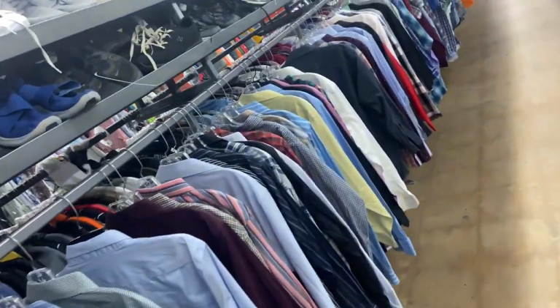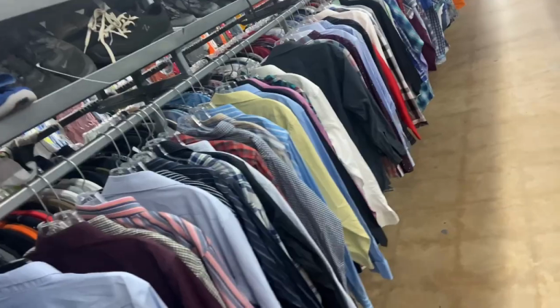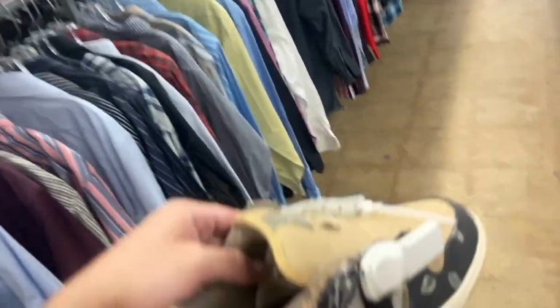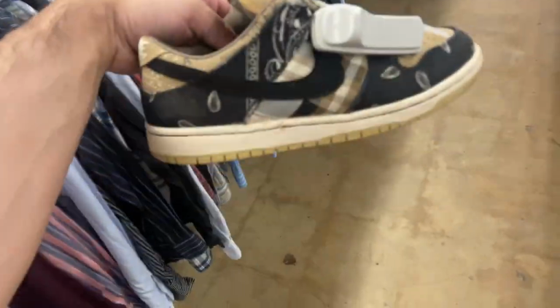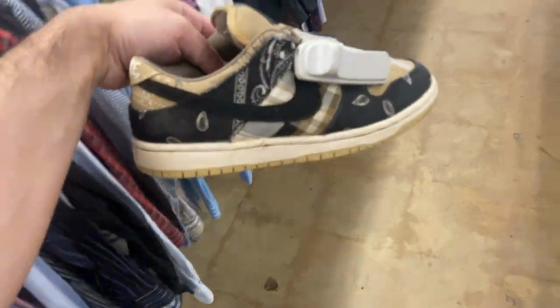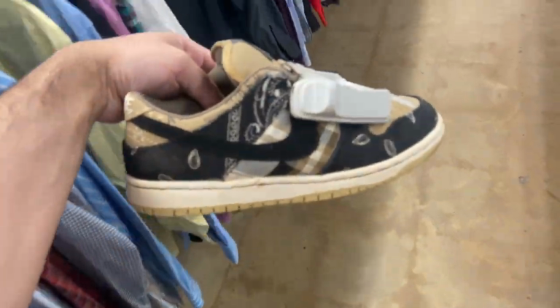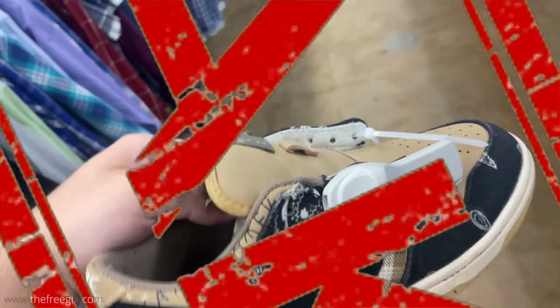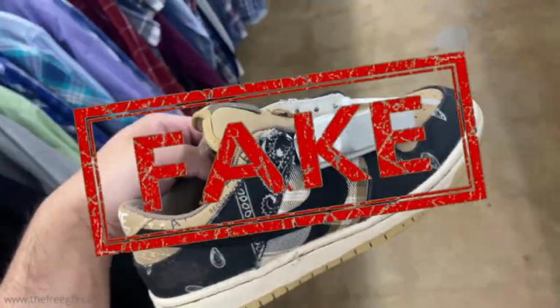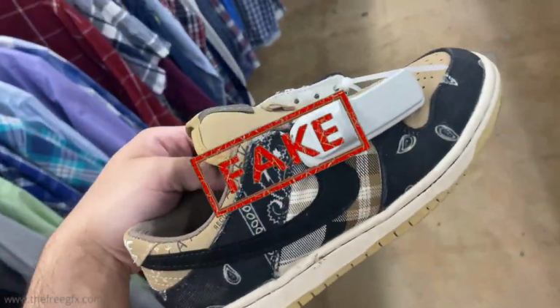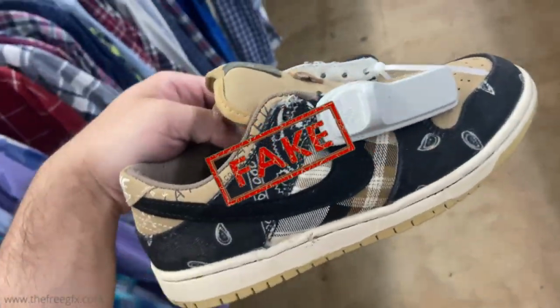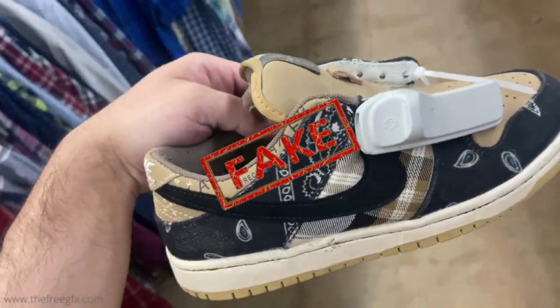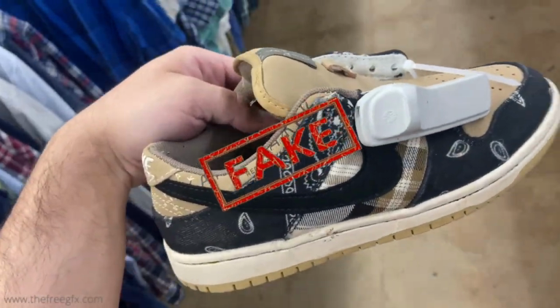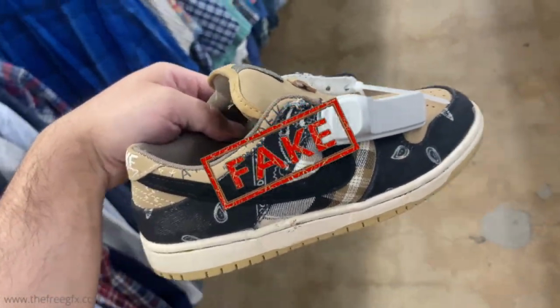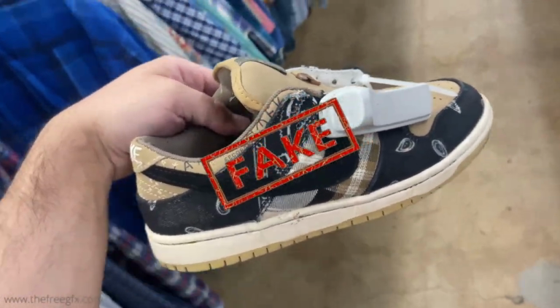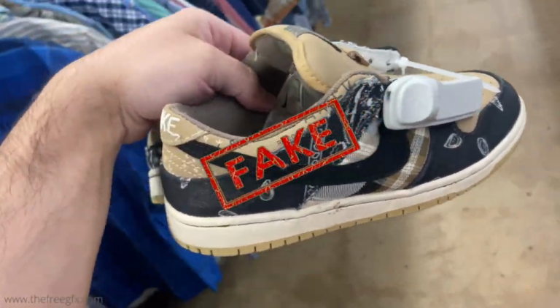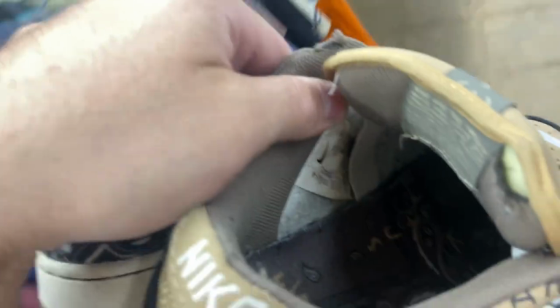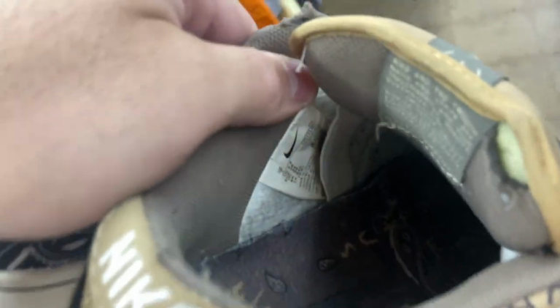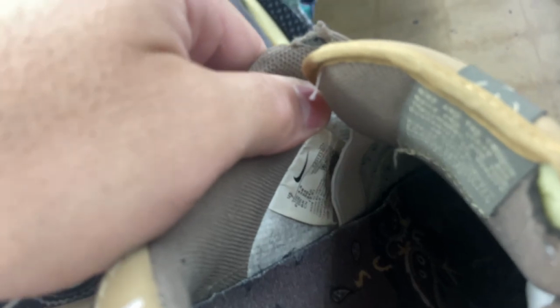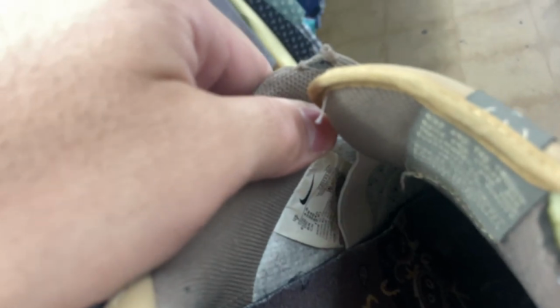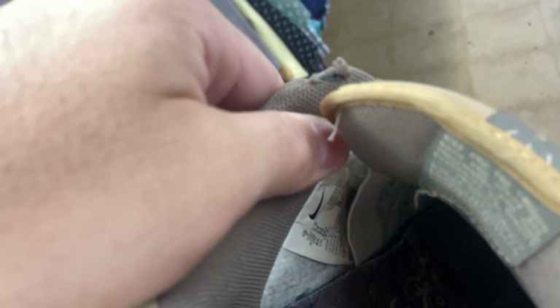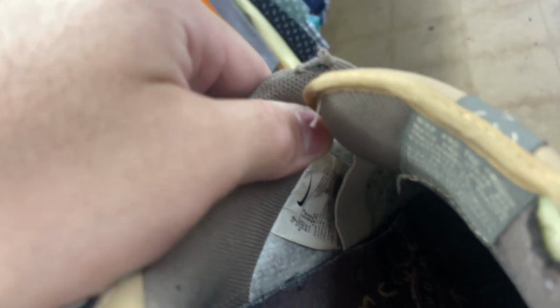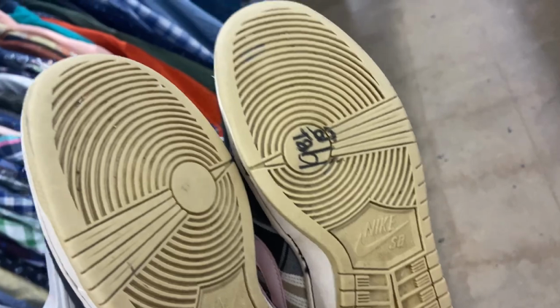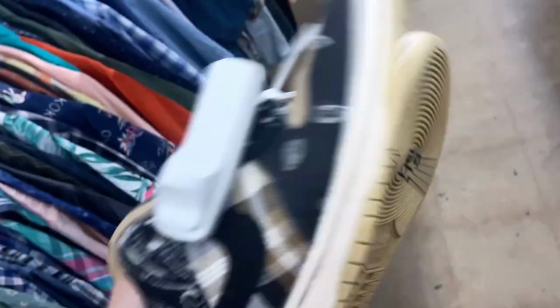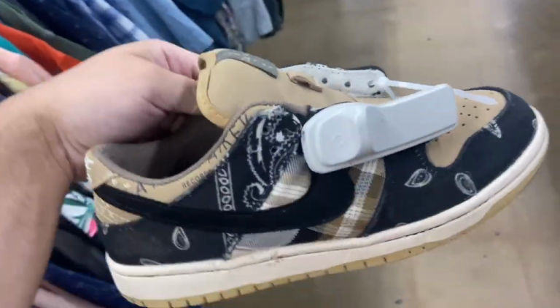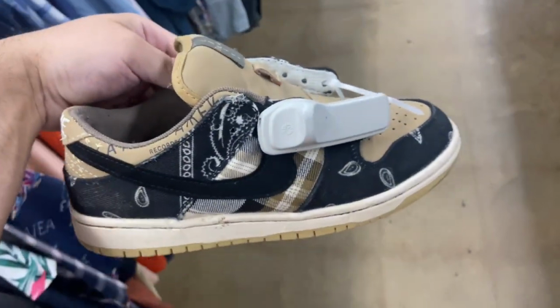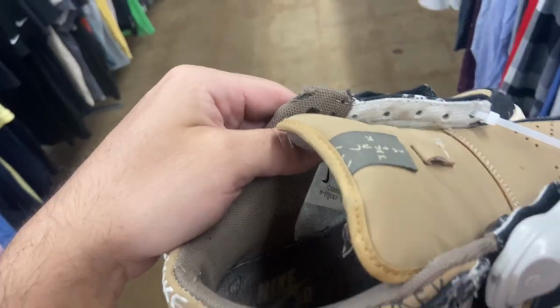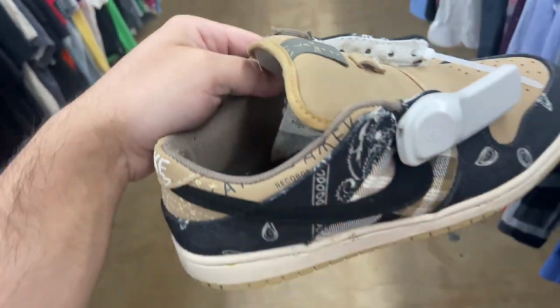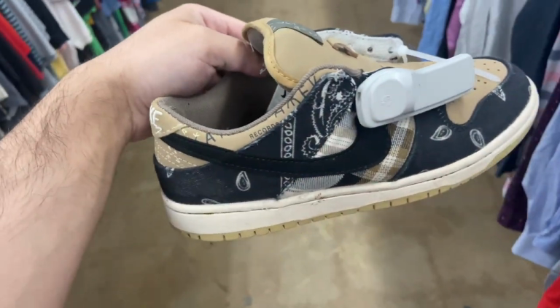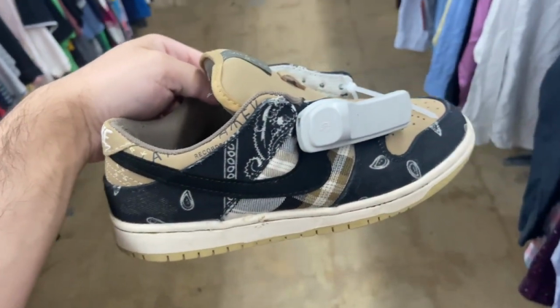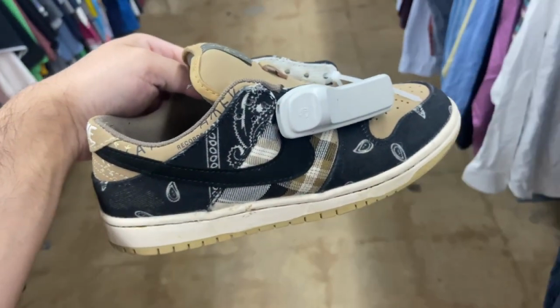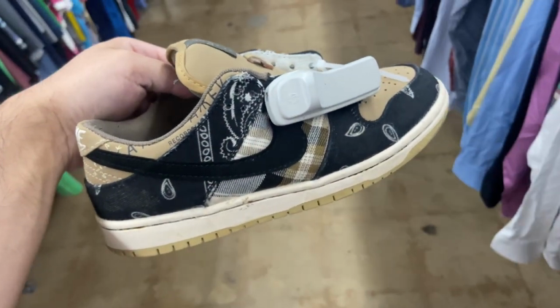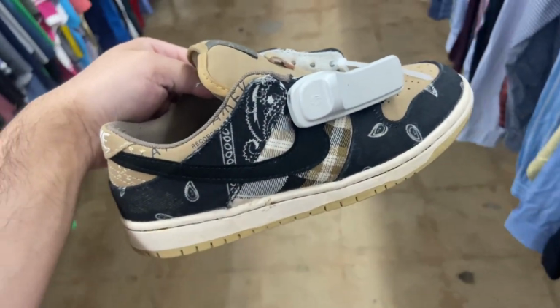Check out what I just found — obviously fake, but could you imagine if these were legit? Look how bad the tag looks. They want 20 bucks for them, but hey, I can put it in the thumbnail I guess.